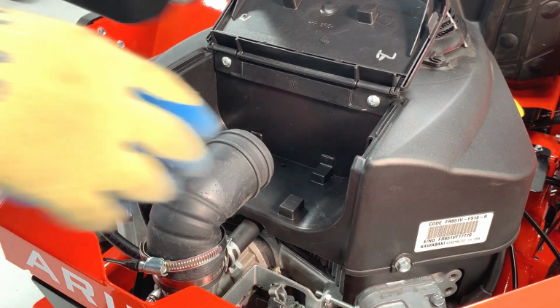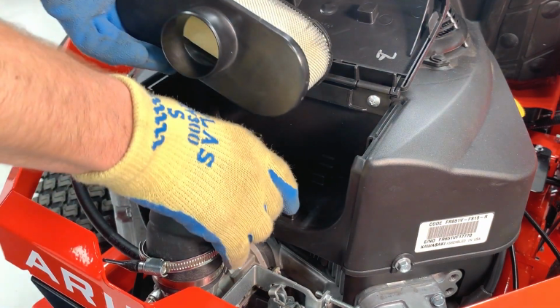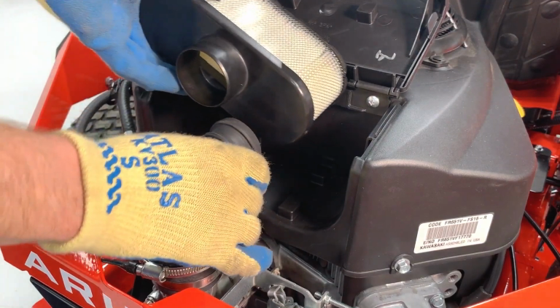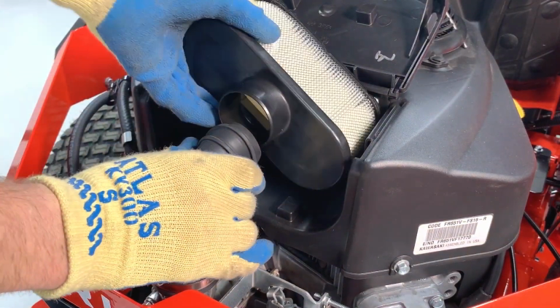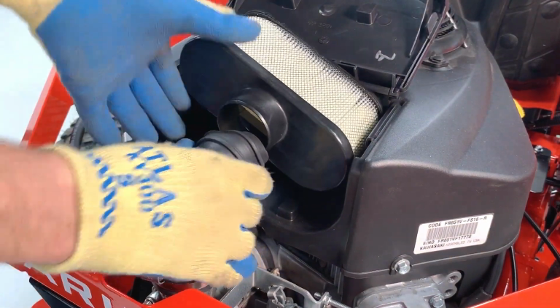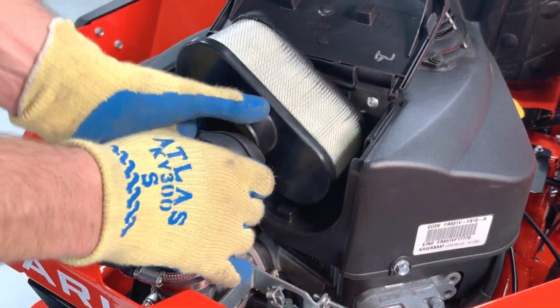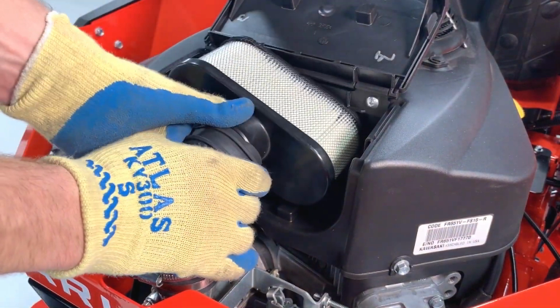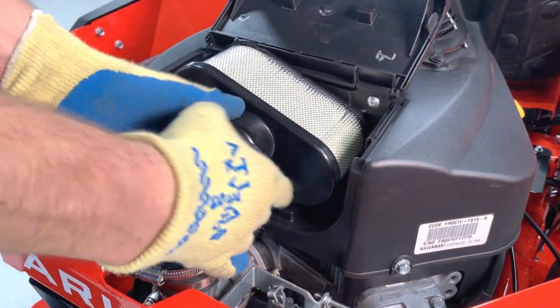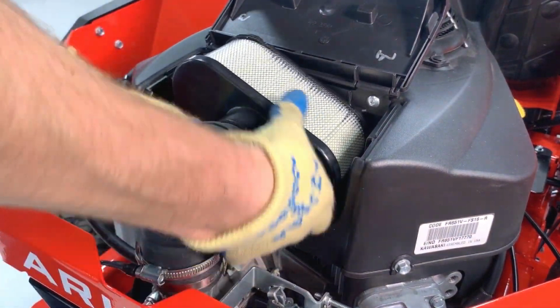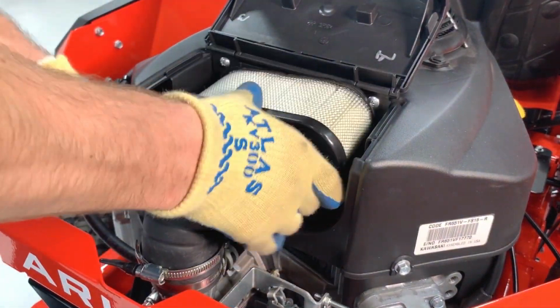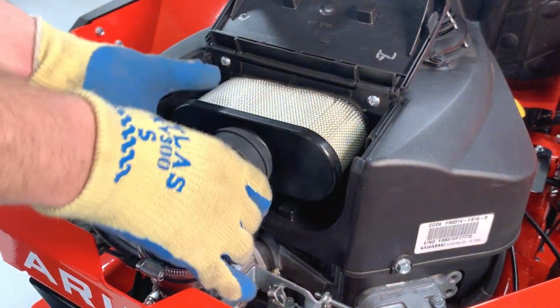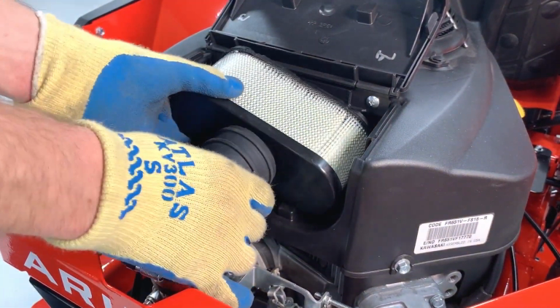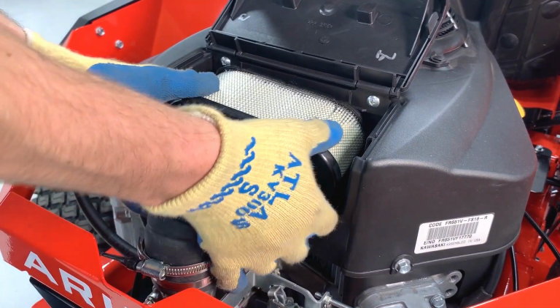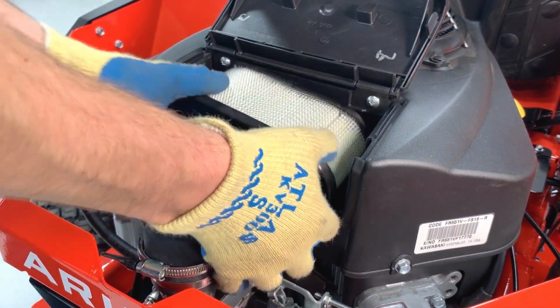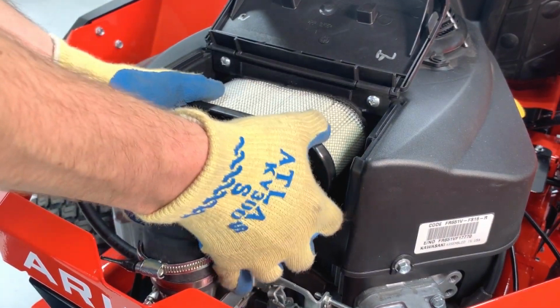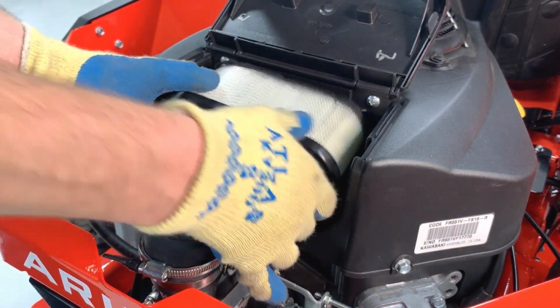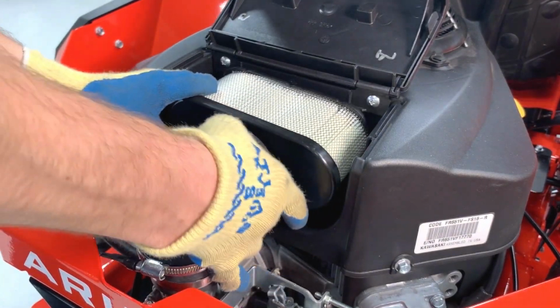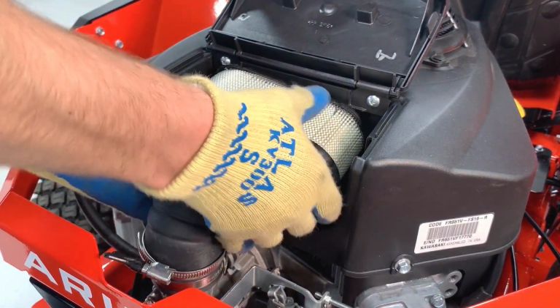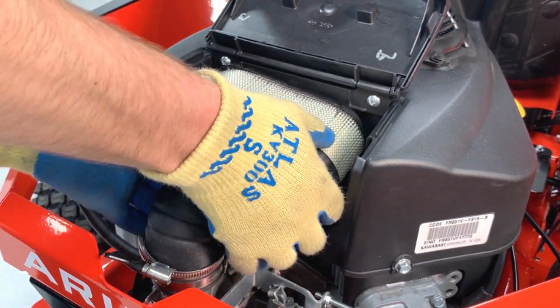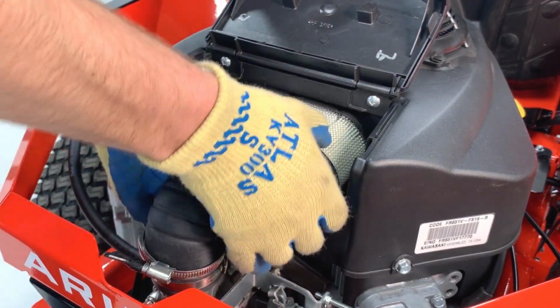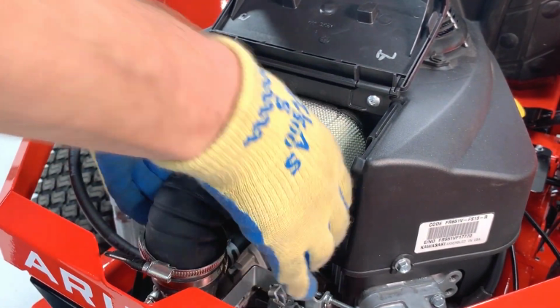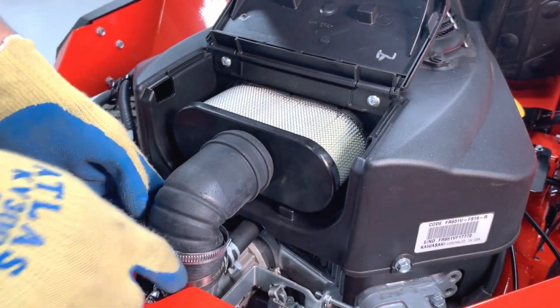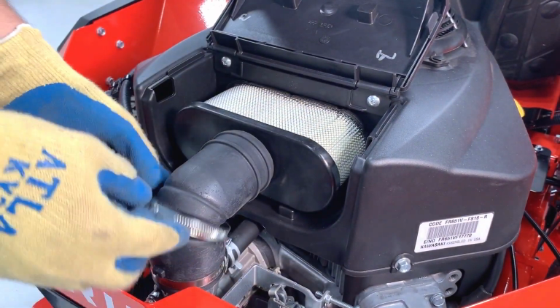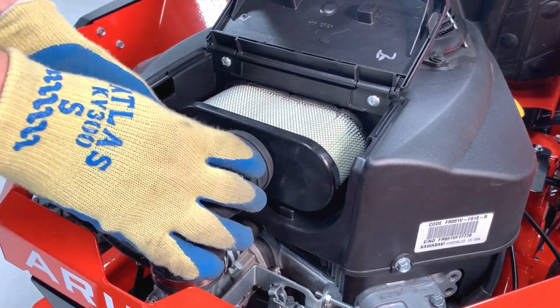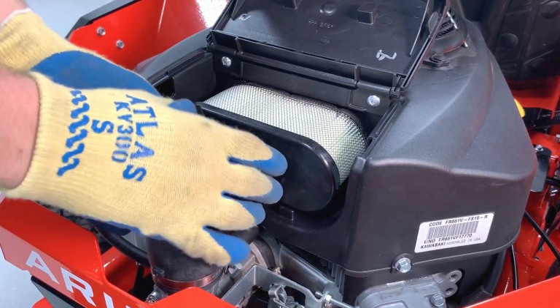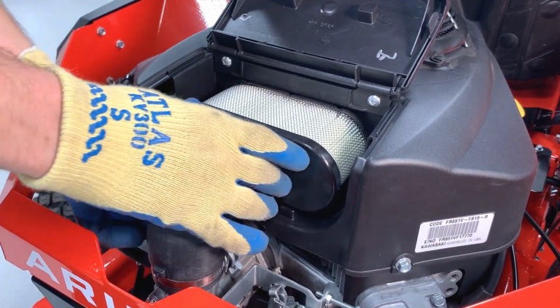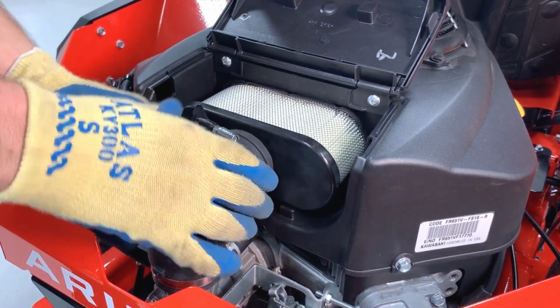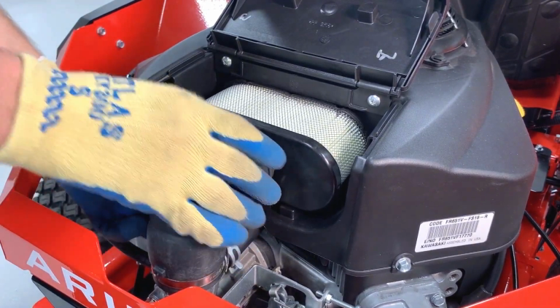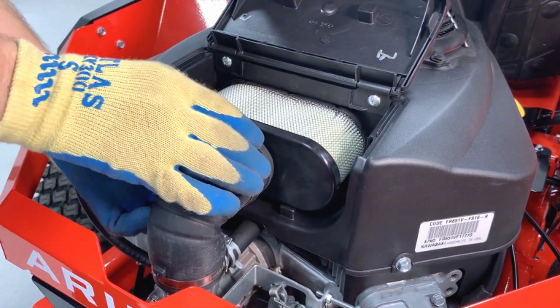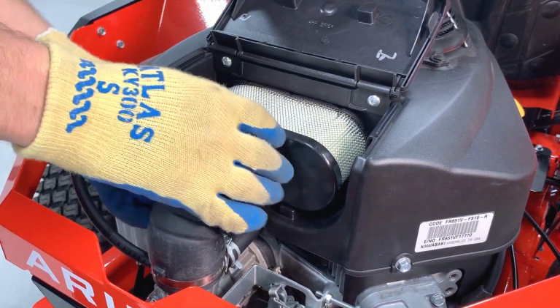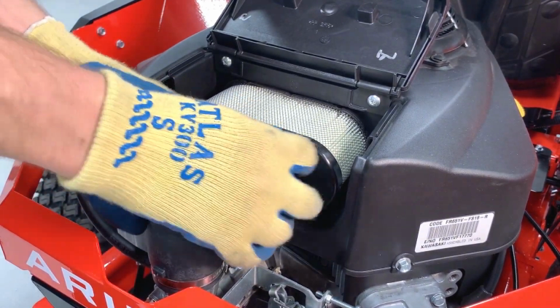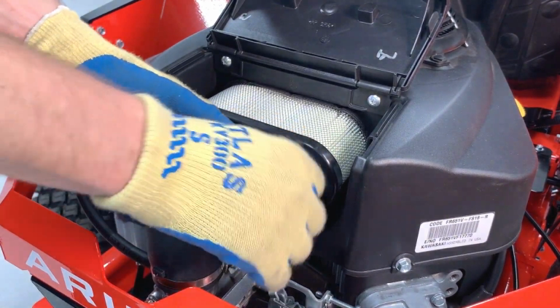Discard the soiled filter and install a new air filter into the hose. Once the filter is completely engaged in the hose, reposition the clamp between the two guides and tighten the hose clamp.